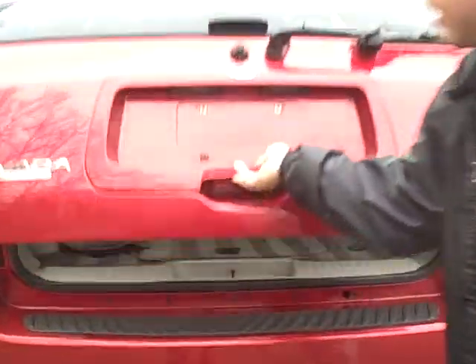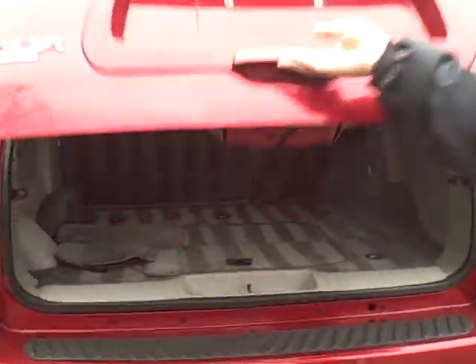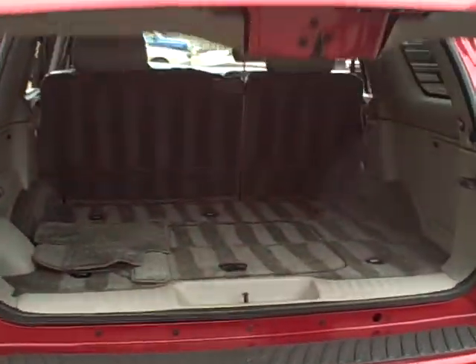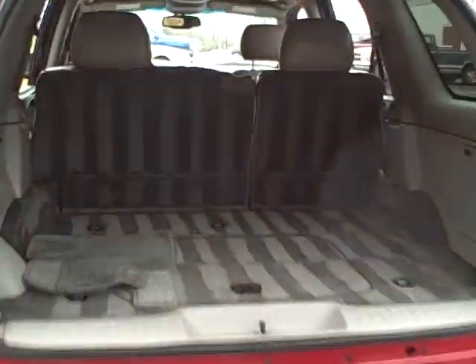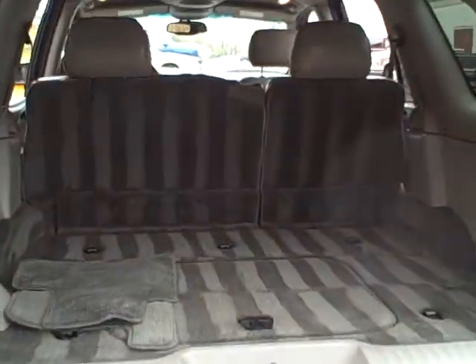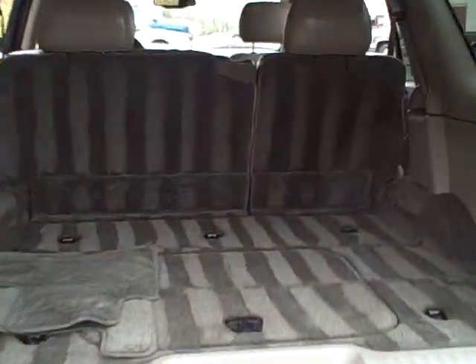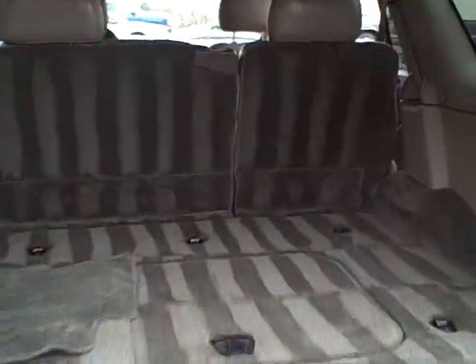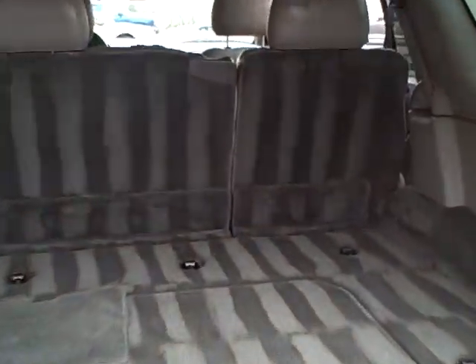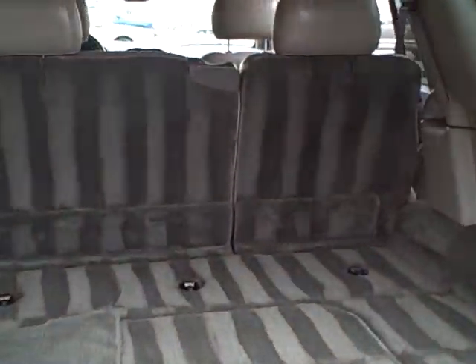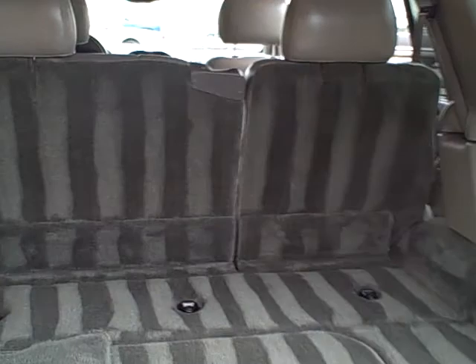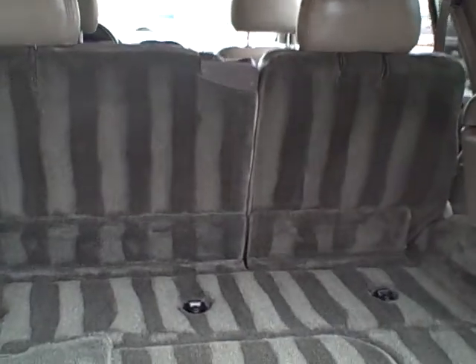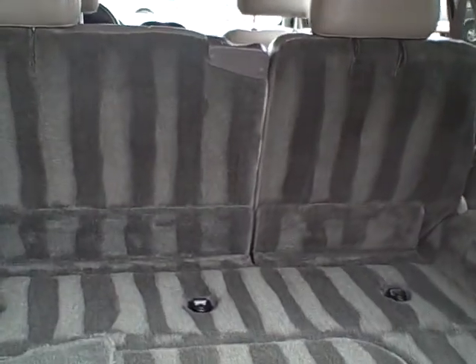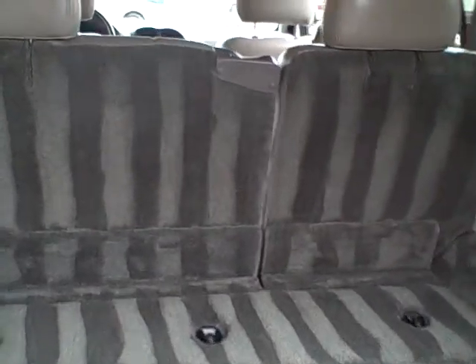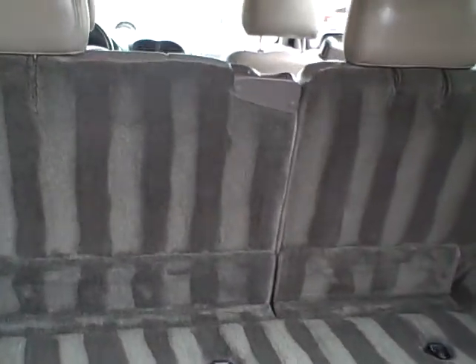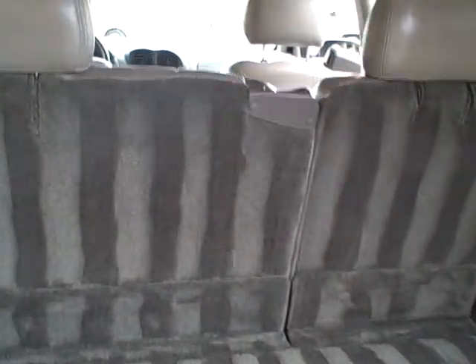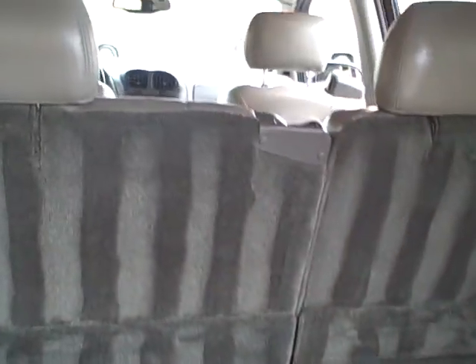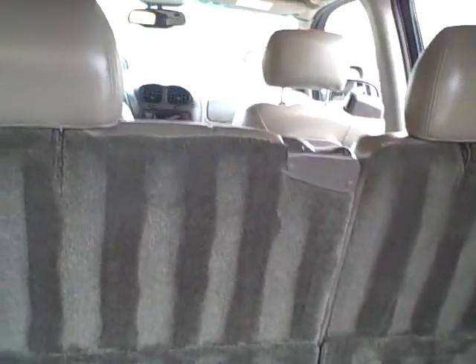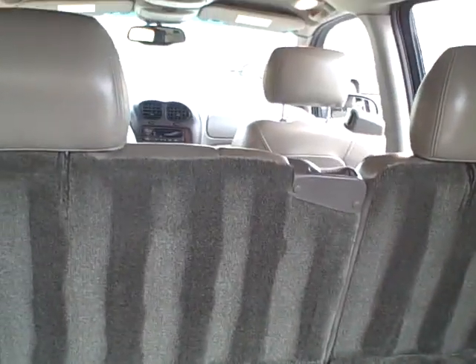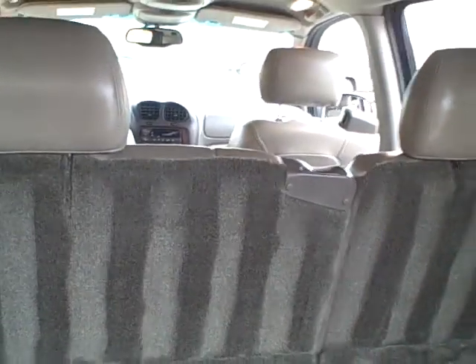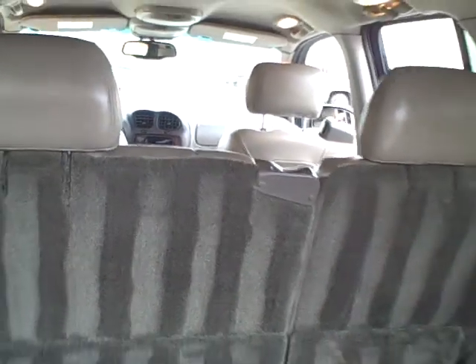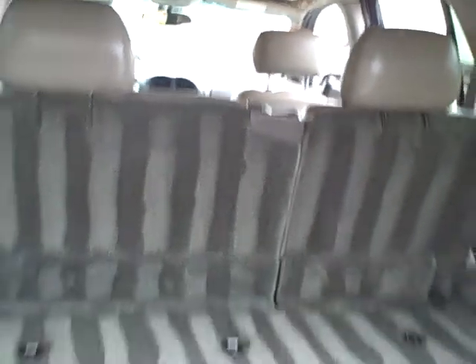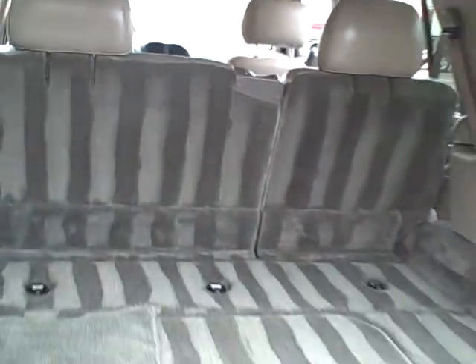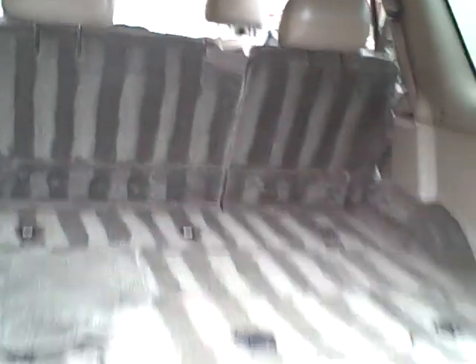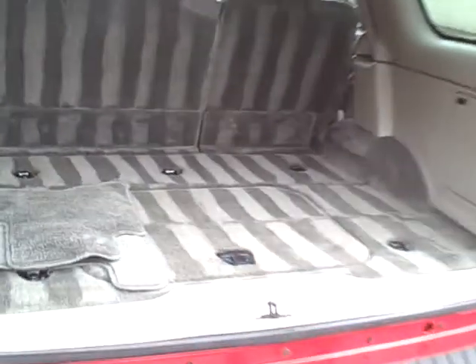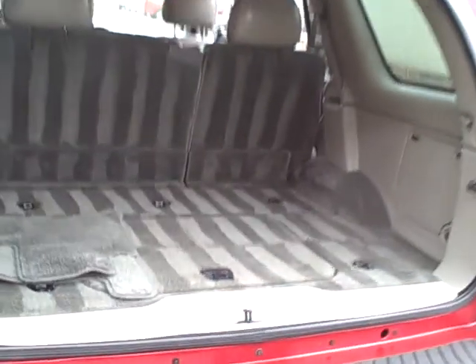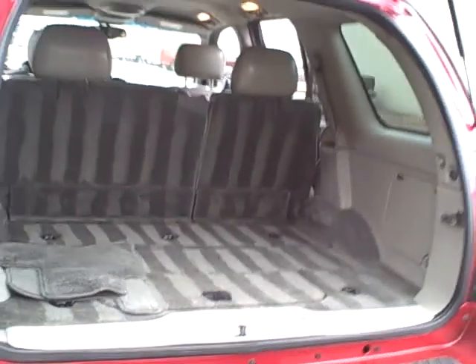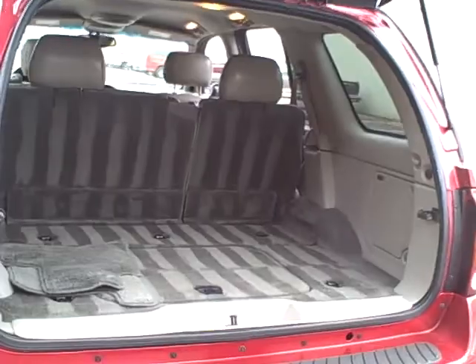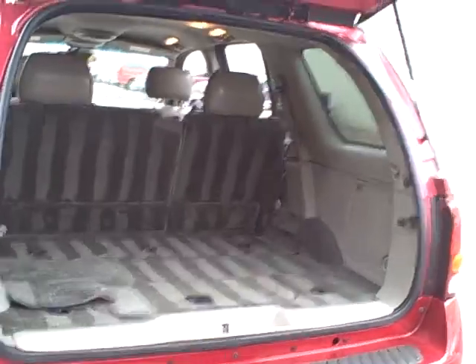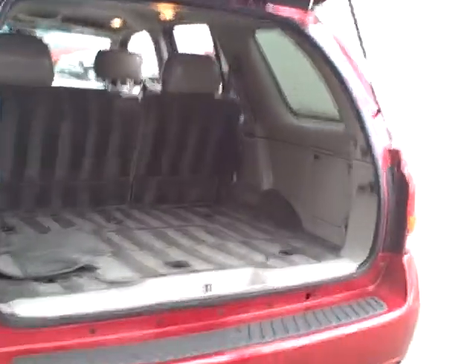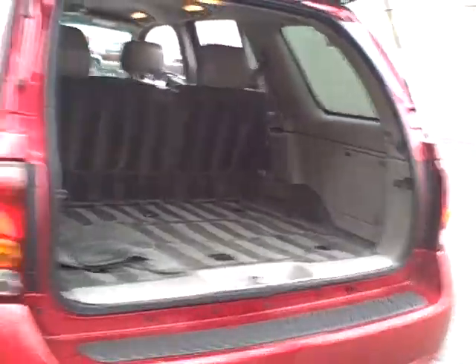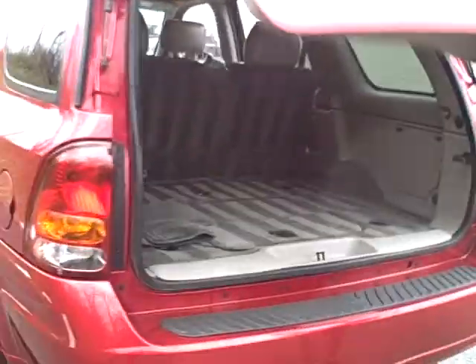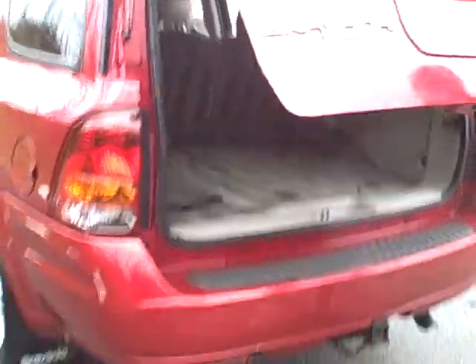It also has the tow package. If you look at the lines — ask because we just recently detailed the vehicle, so it is super, super clean inside. Kind of mesmerizing, Mark. Really nice.